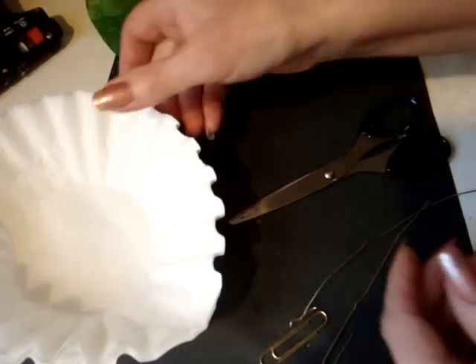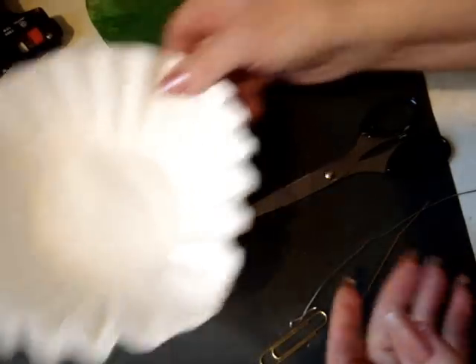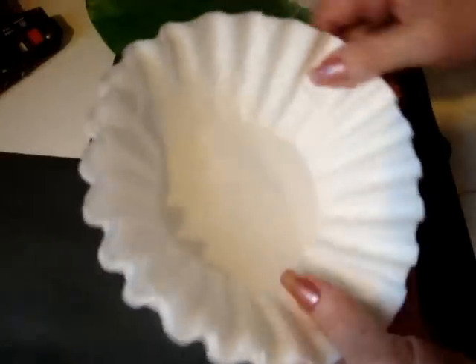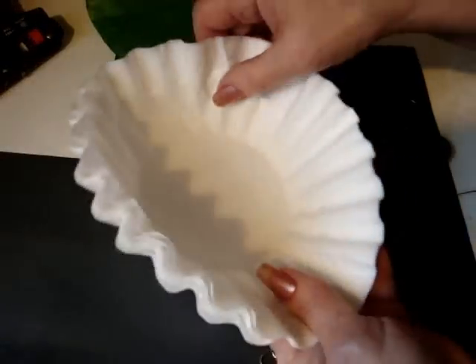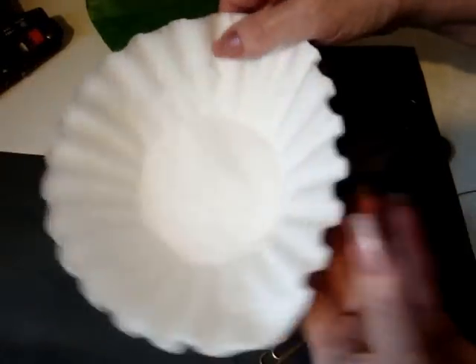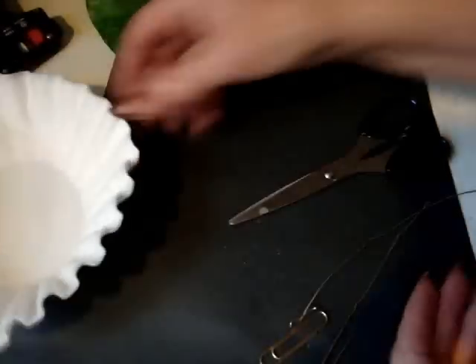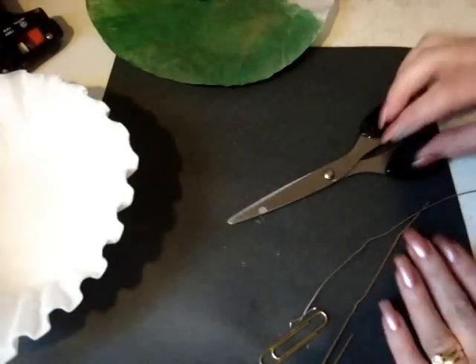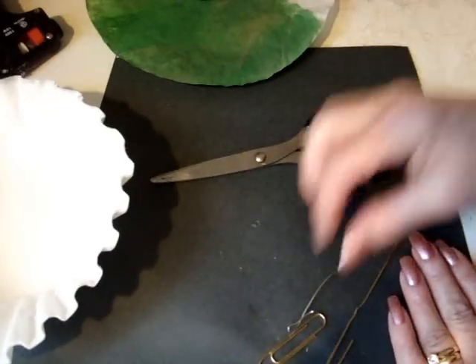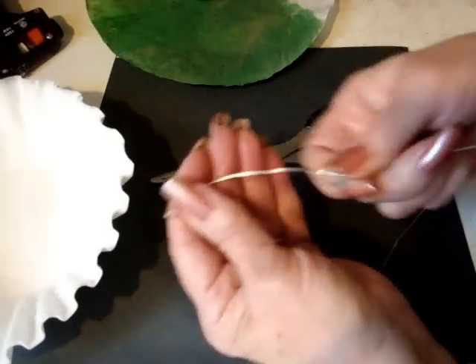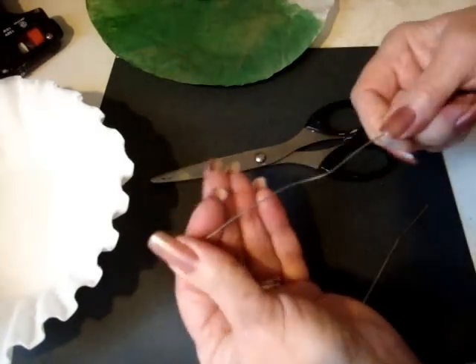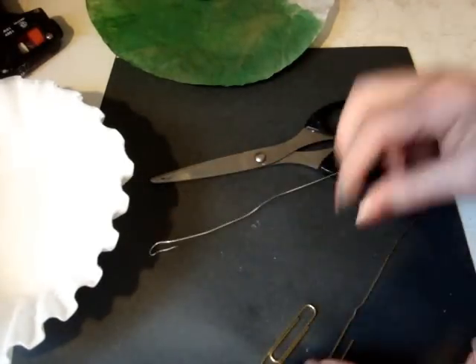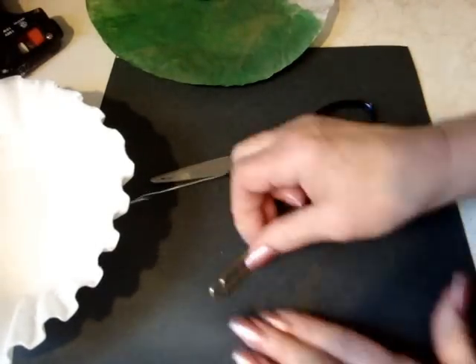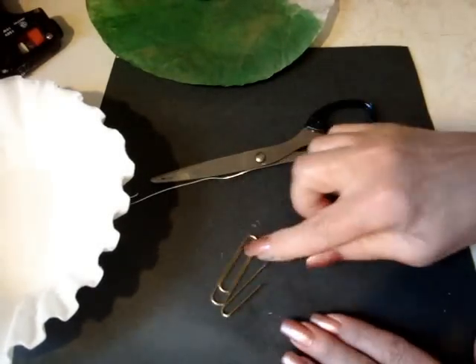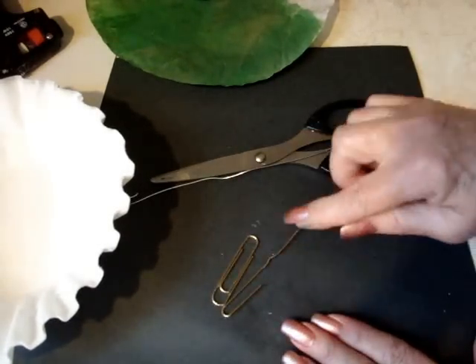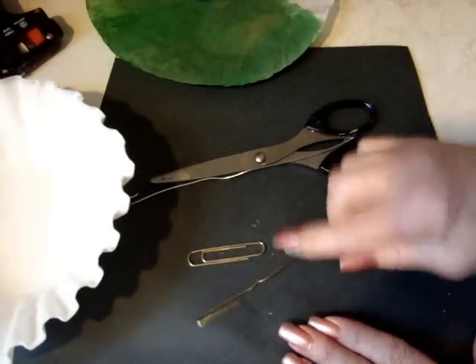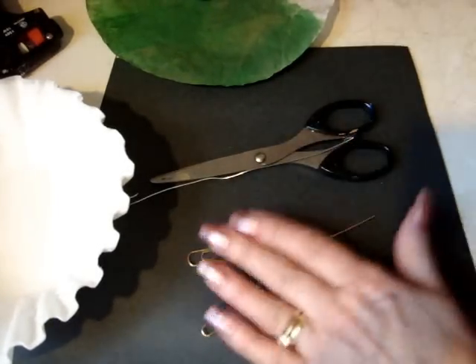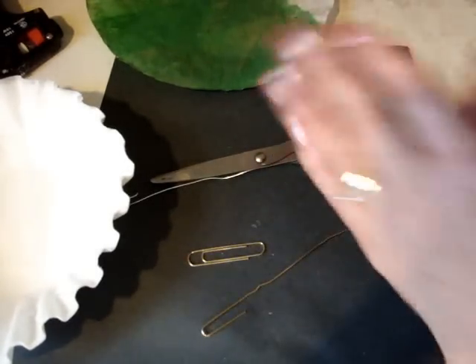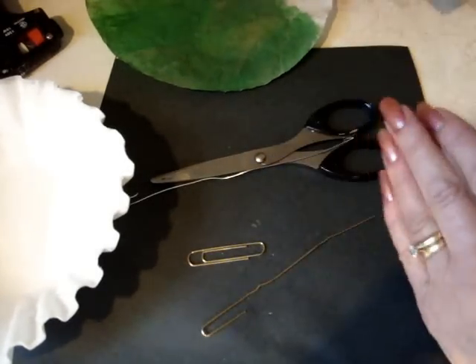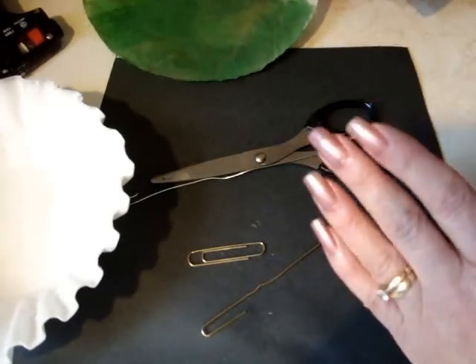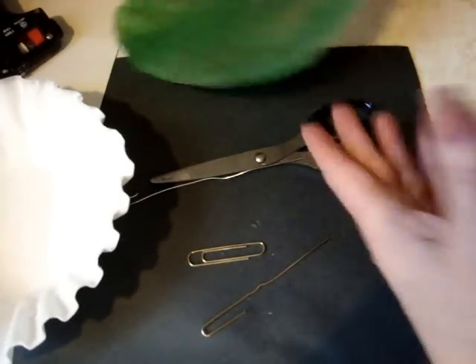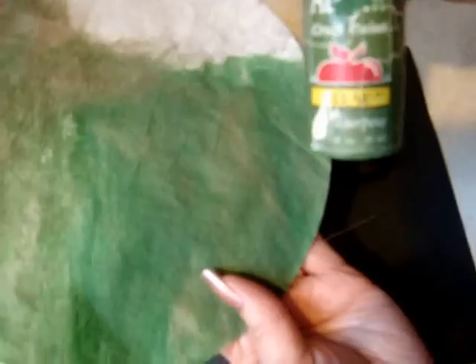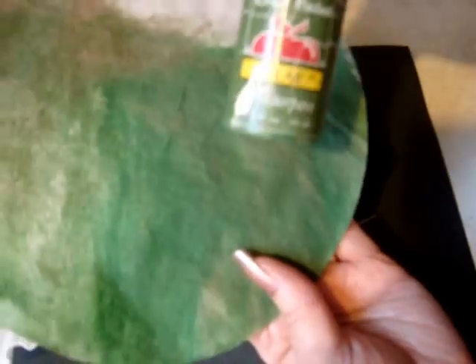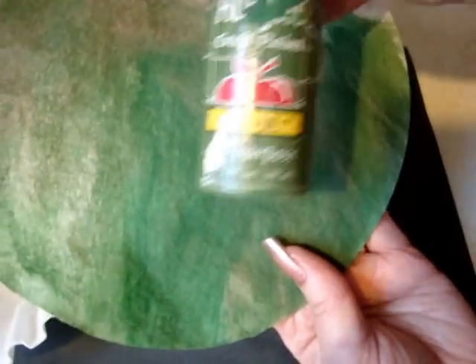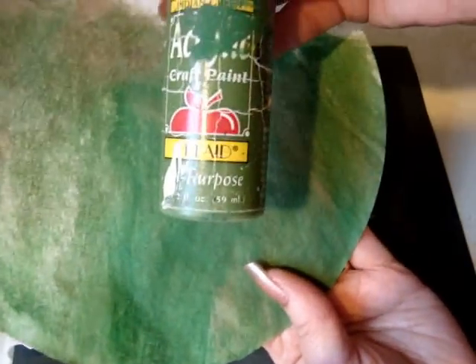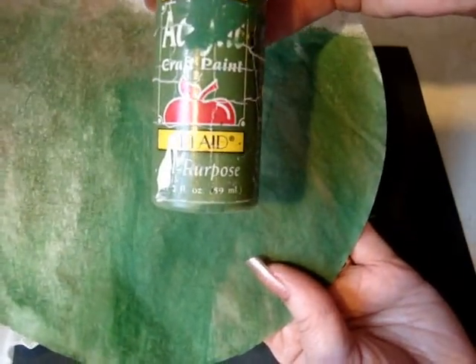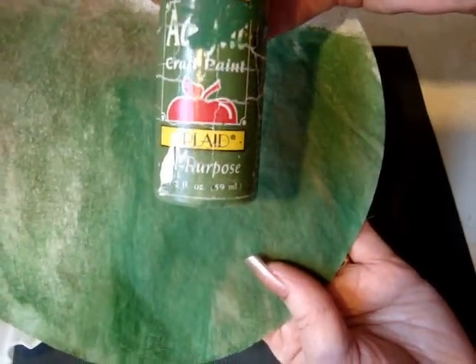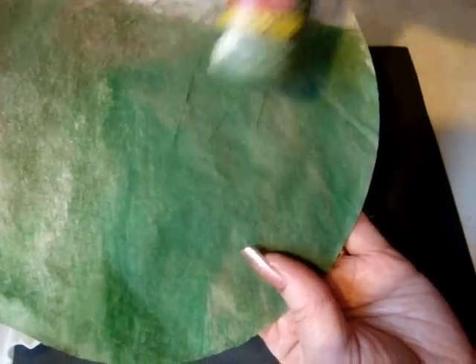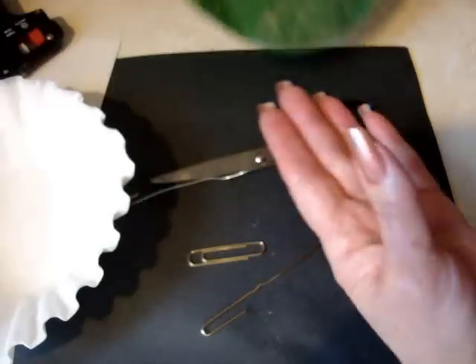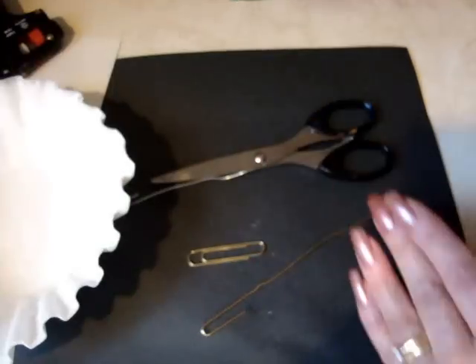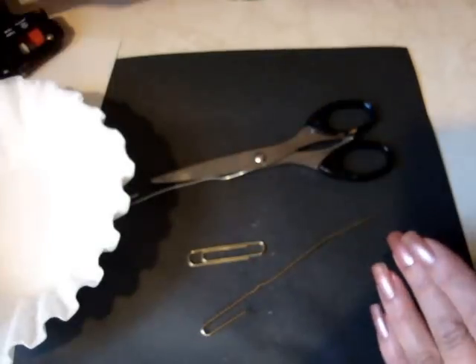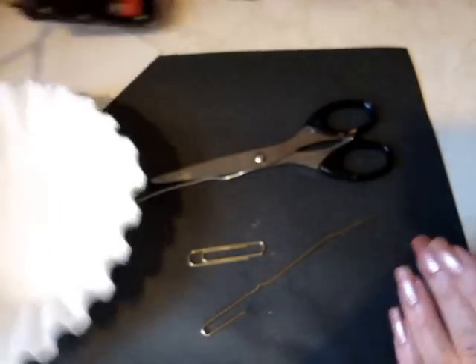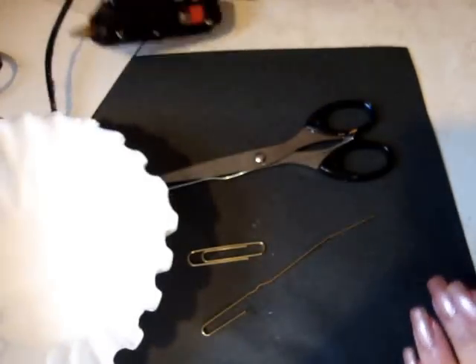You're going to need about seven coffee filters, scissors, a strip of wire or a paper clip opened up, and some floral tape — or you could paint one of your coffee filters green with just some craft paint — and a hot glue gun.